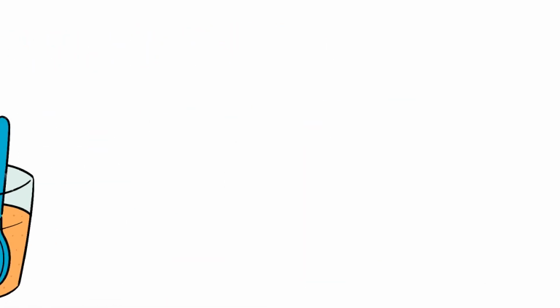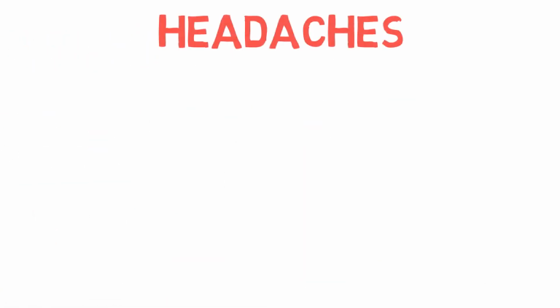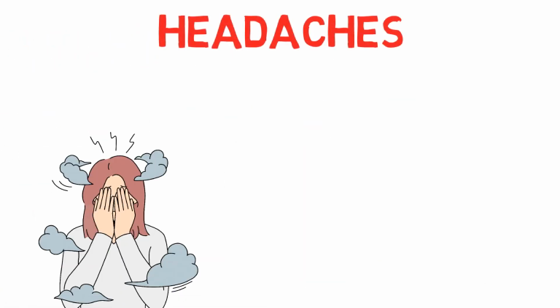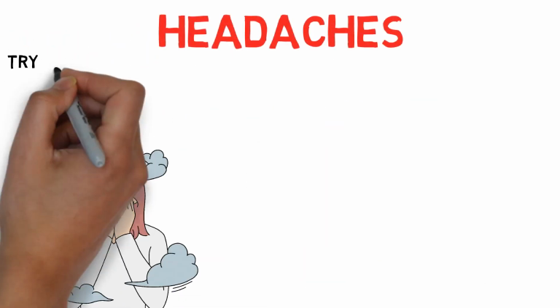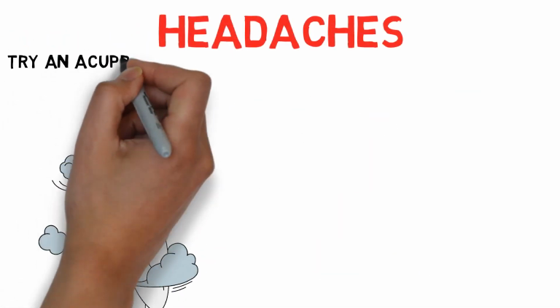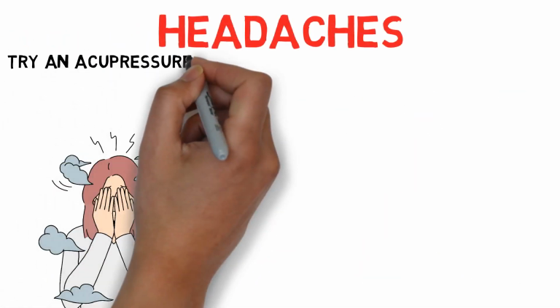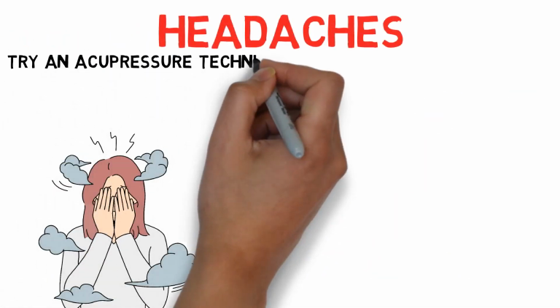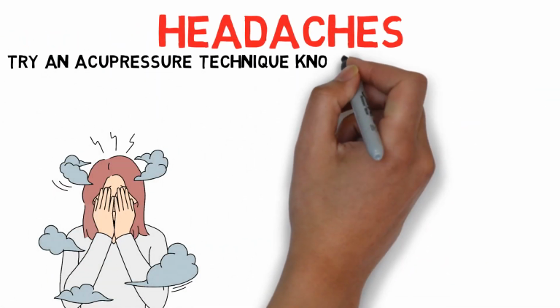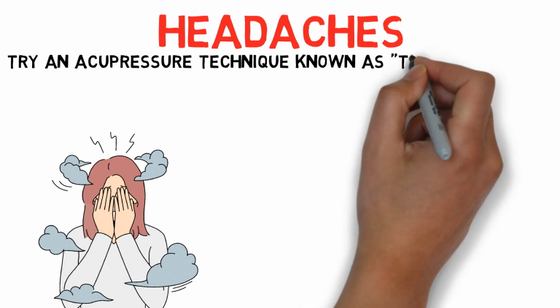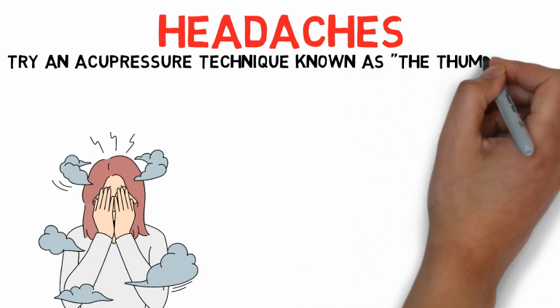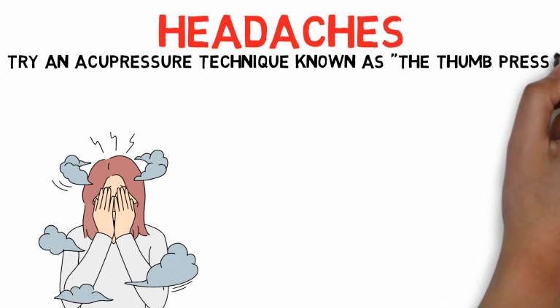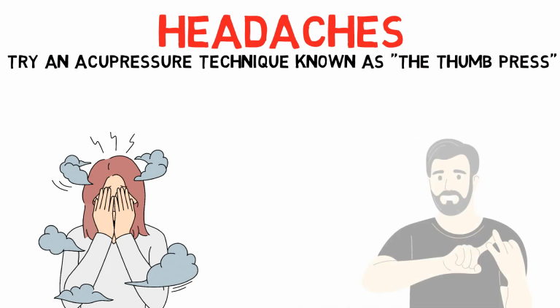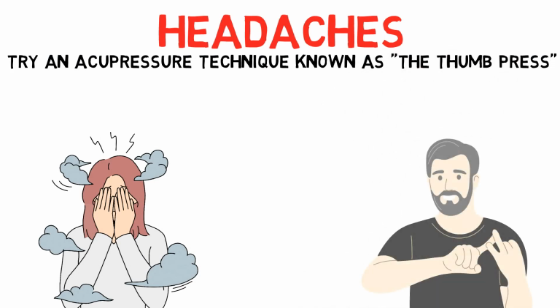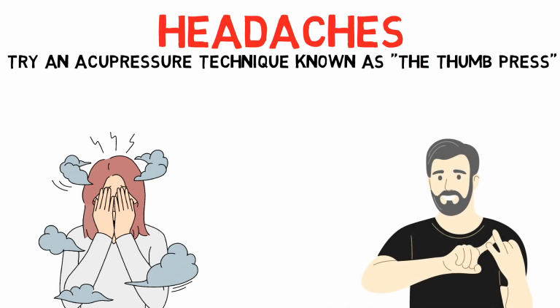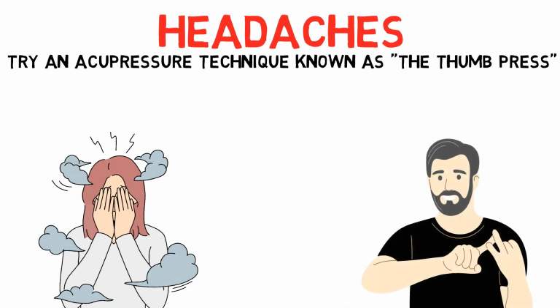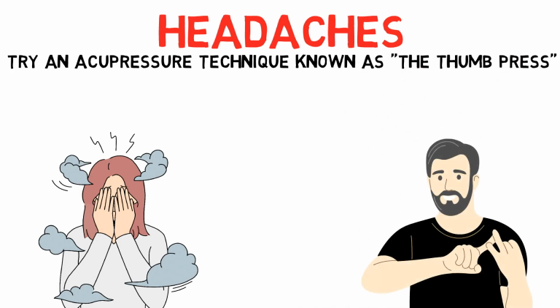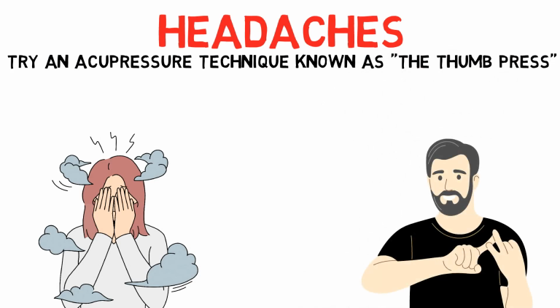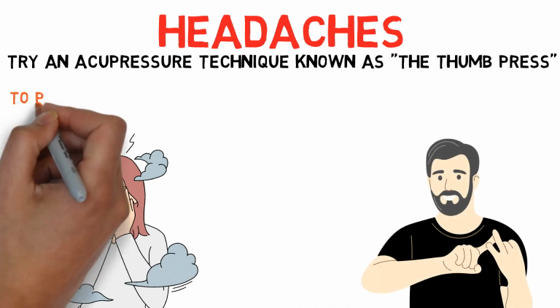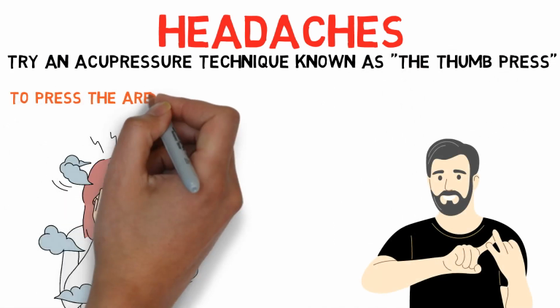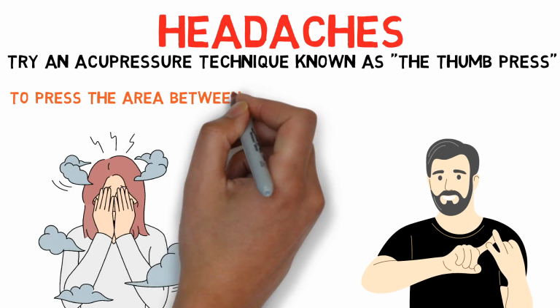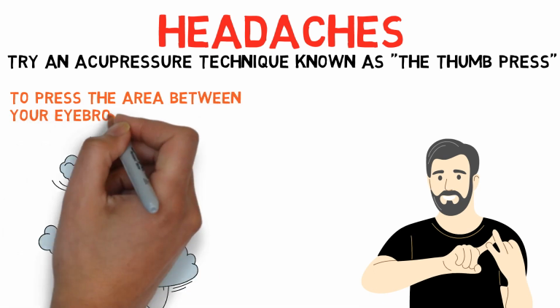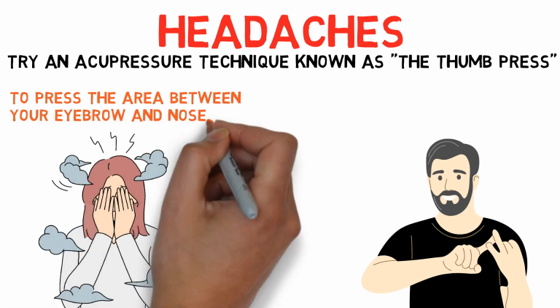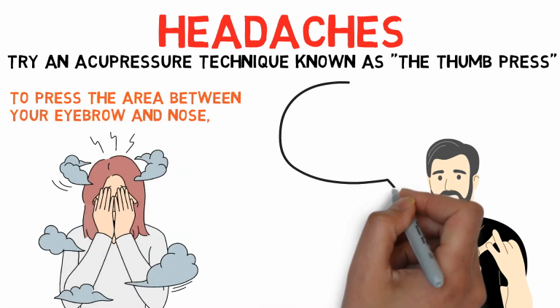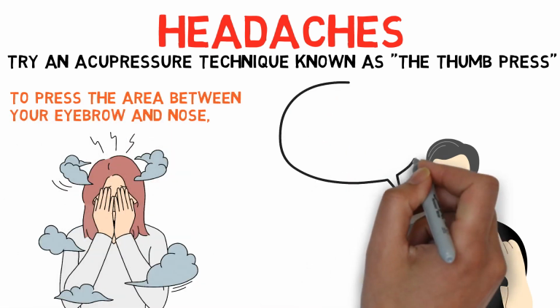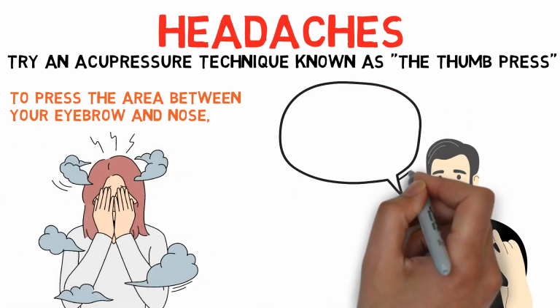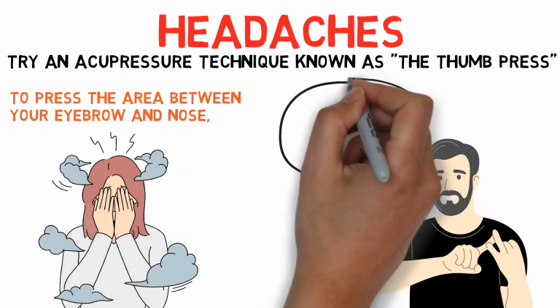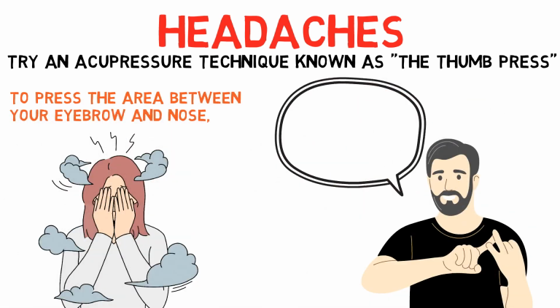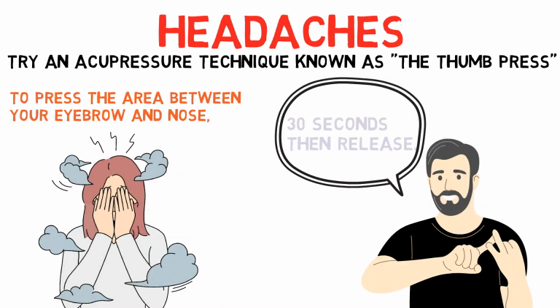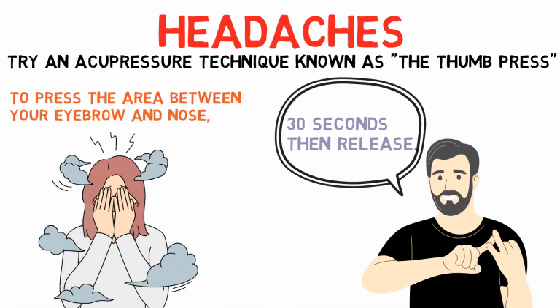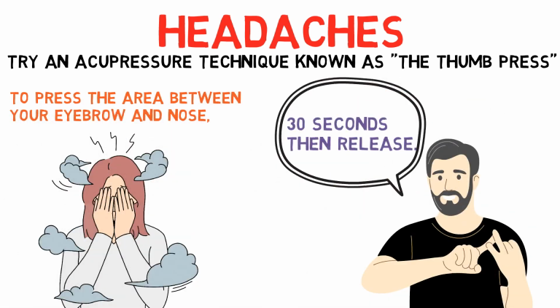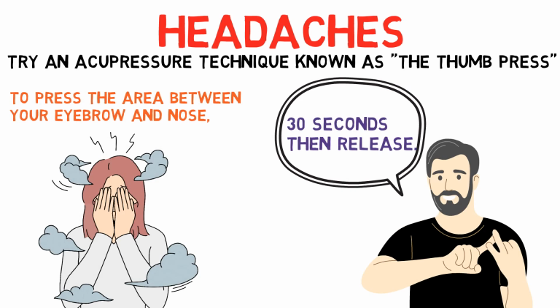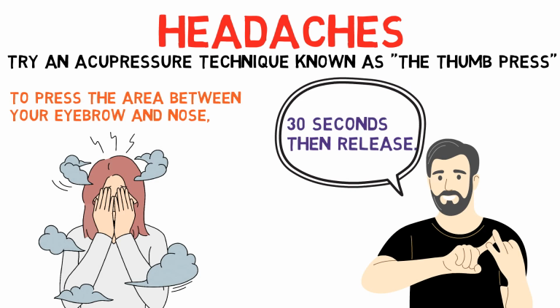Headaches: For headaches, try an acupressure technique known as the thumb press. Use your thumb and index finger to press the area between your eyebrow and nose, just above the bridge of your nose. Hold this for 30 seconds, then release.